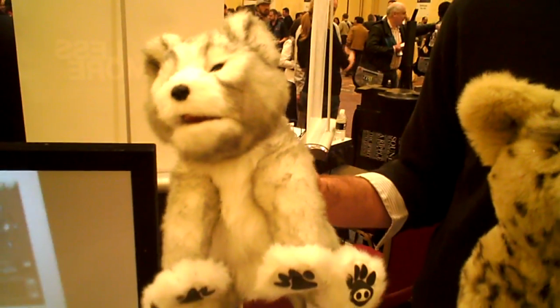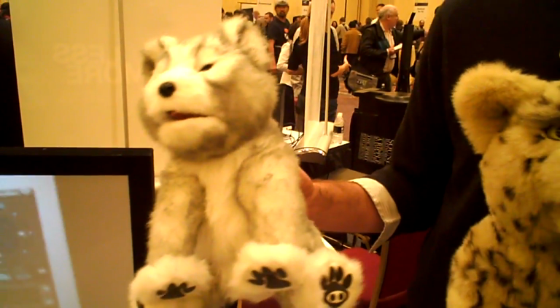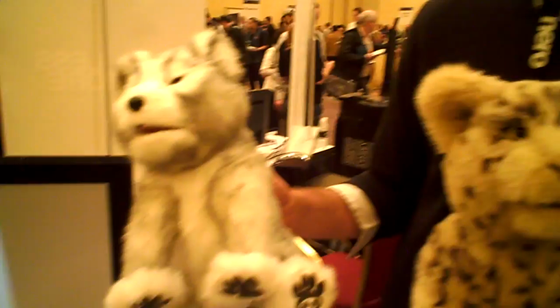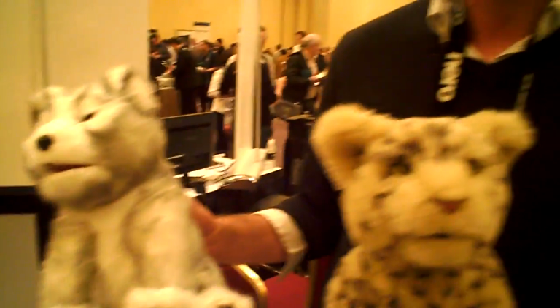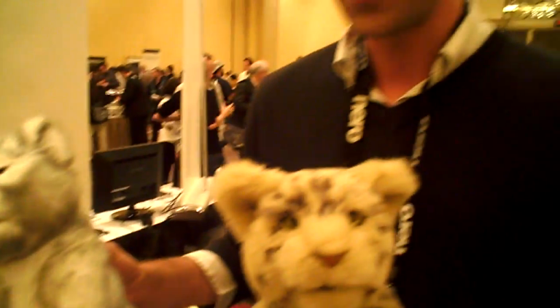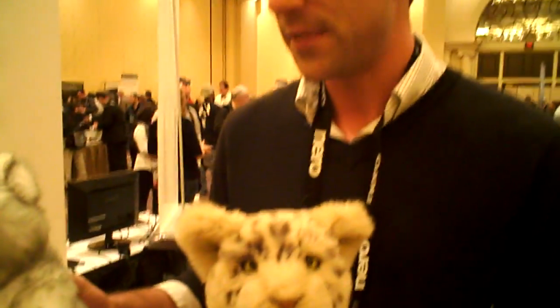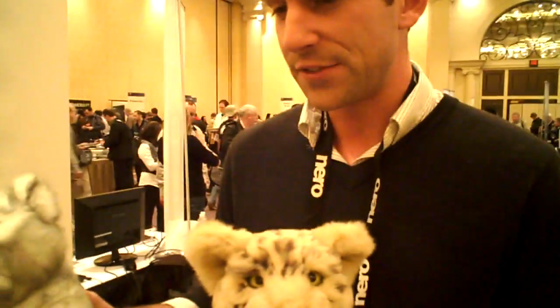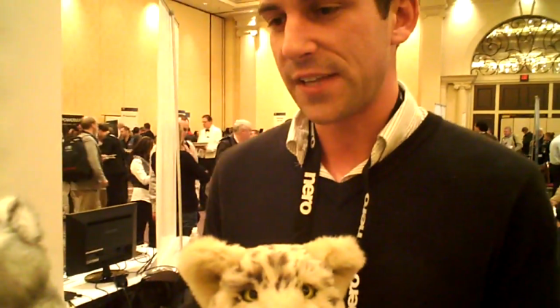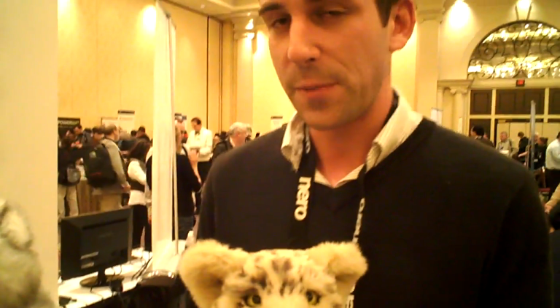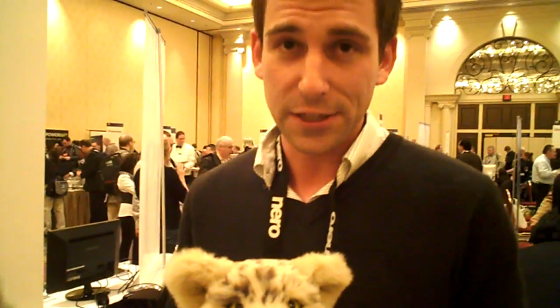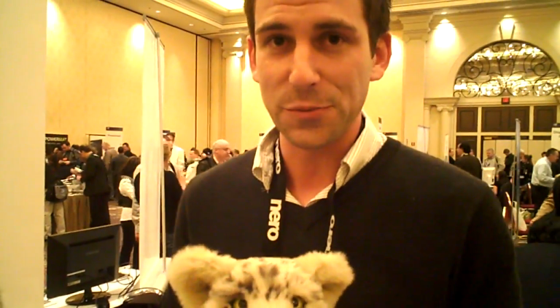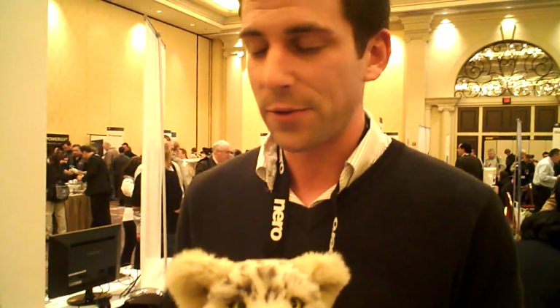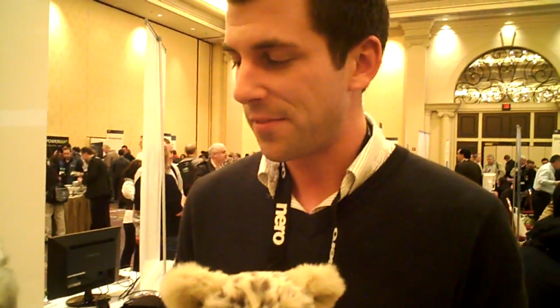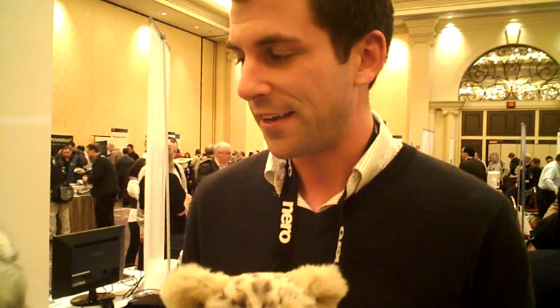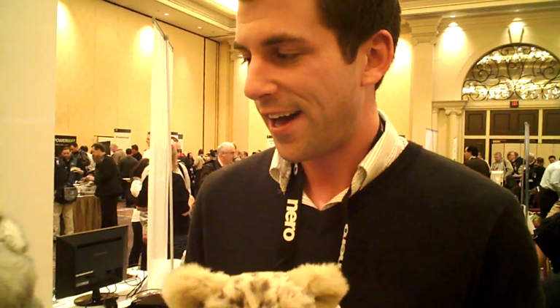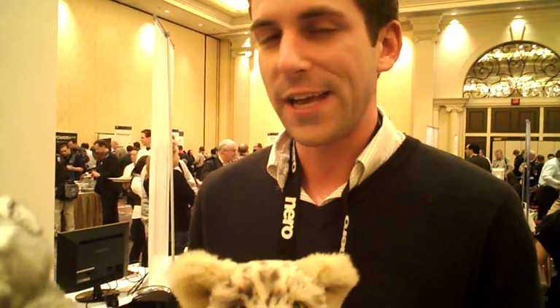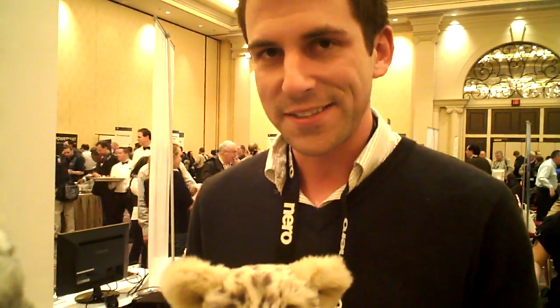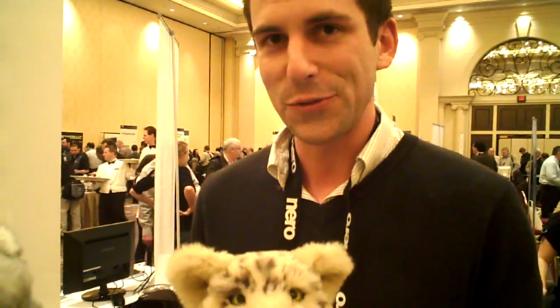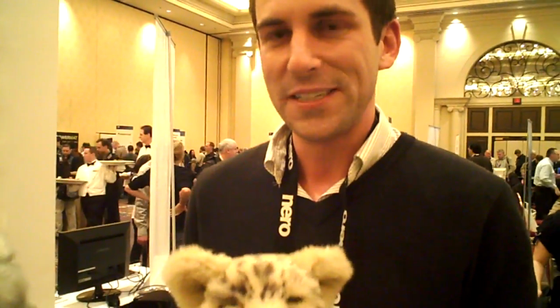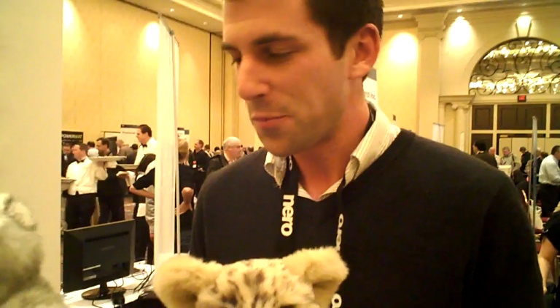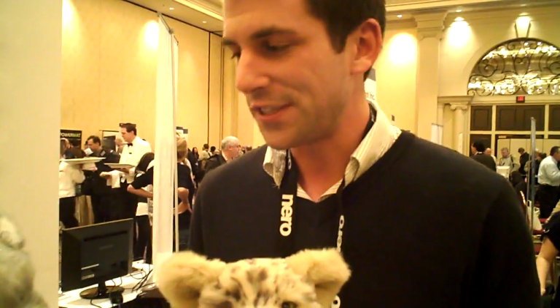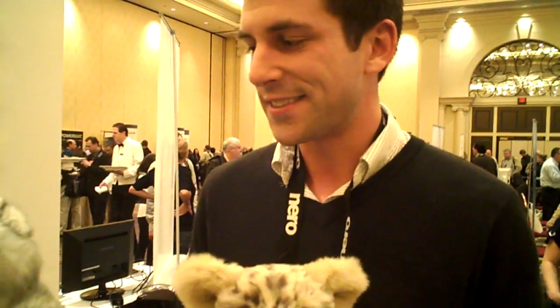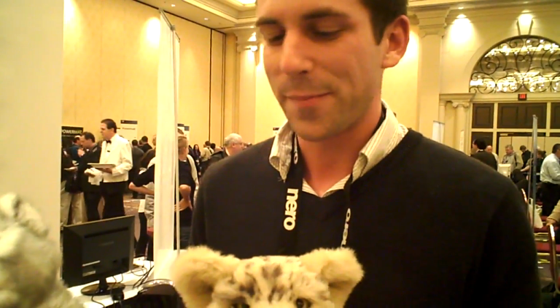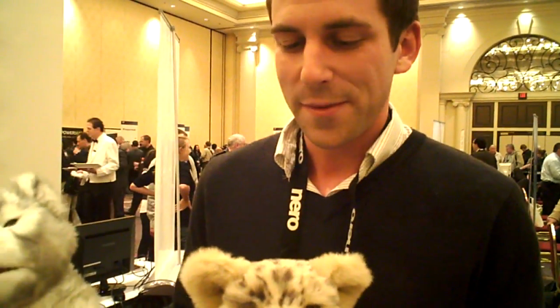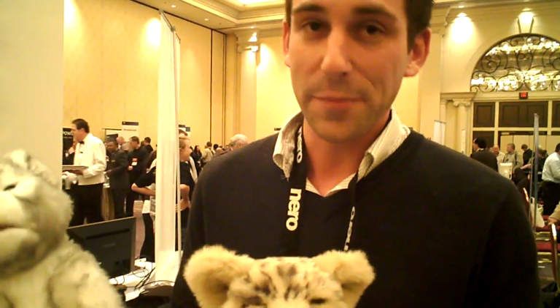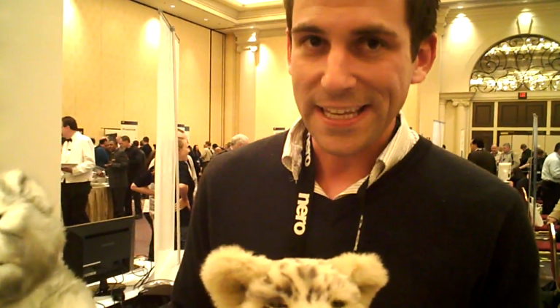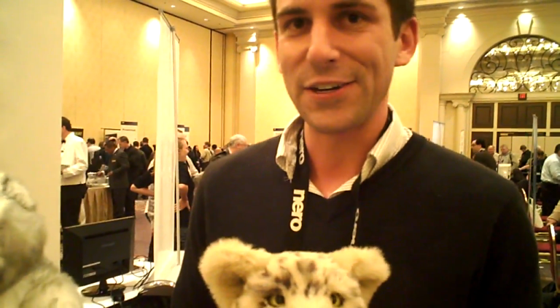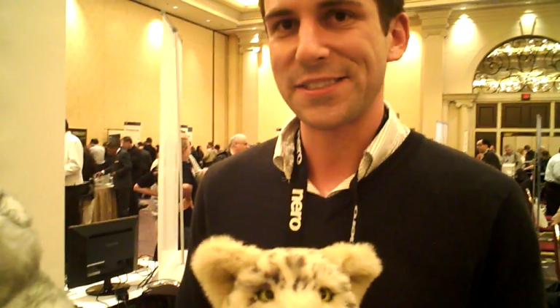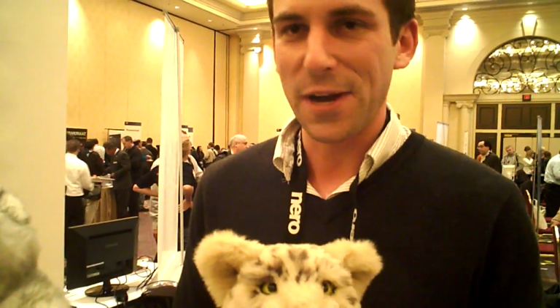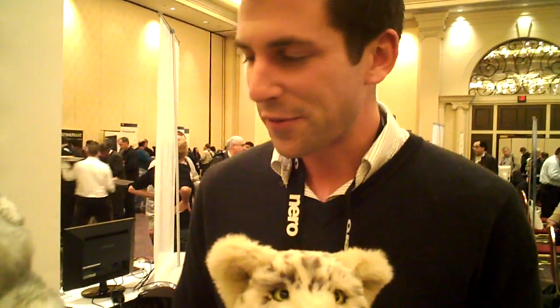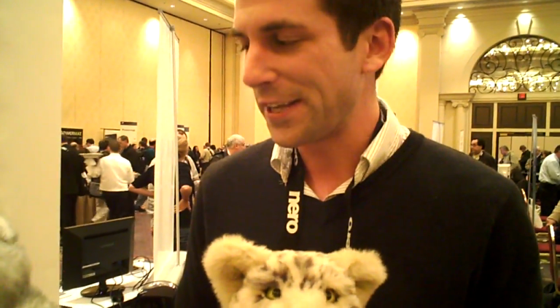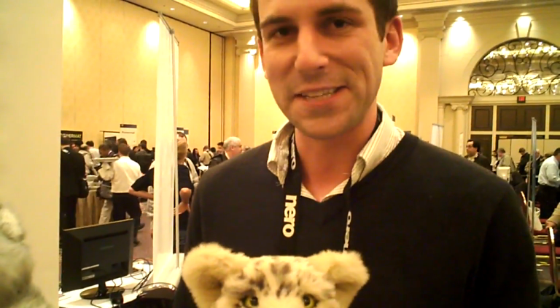They all feature touch and tilt sensors, and depending on how children play with them, they react to different motions — petting behind the ears, scratching the belly, etc.